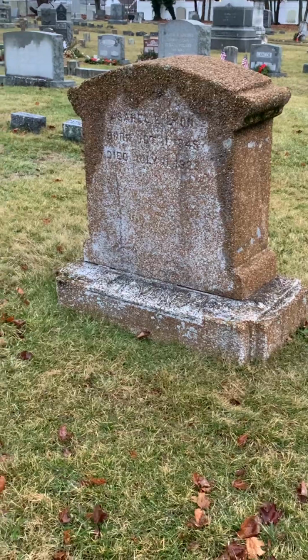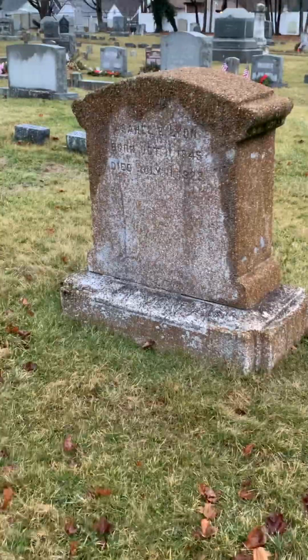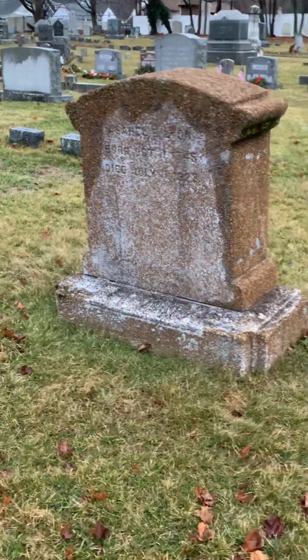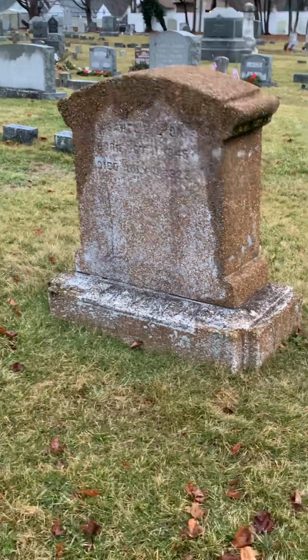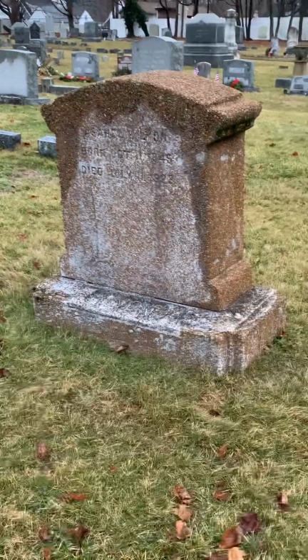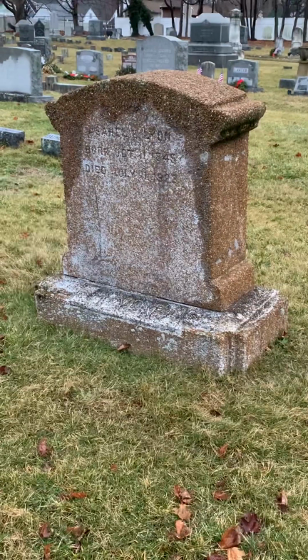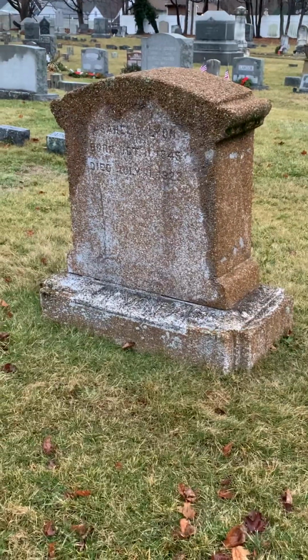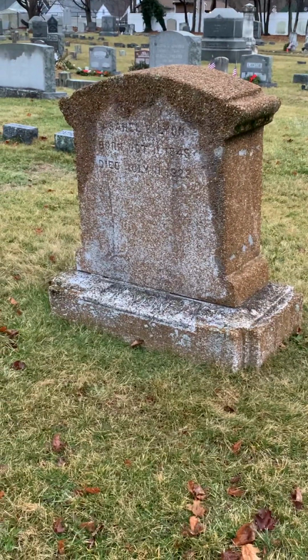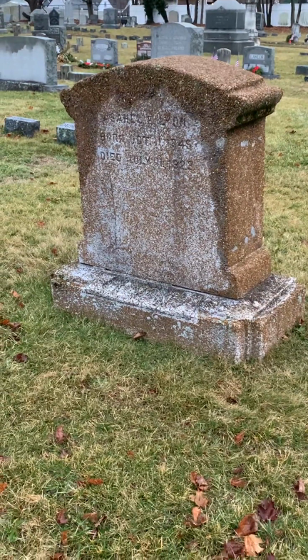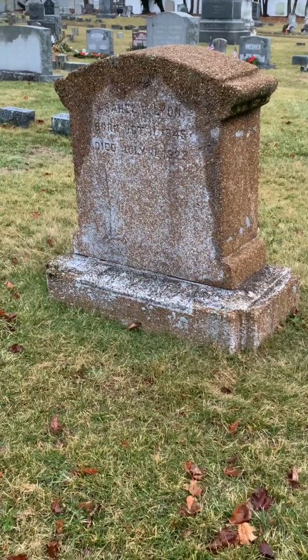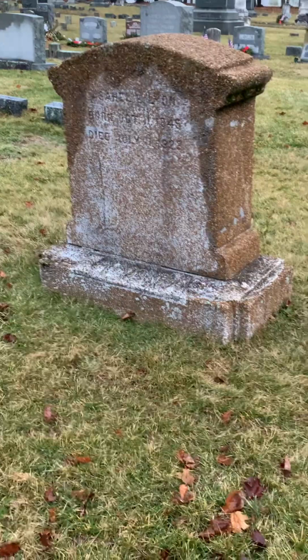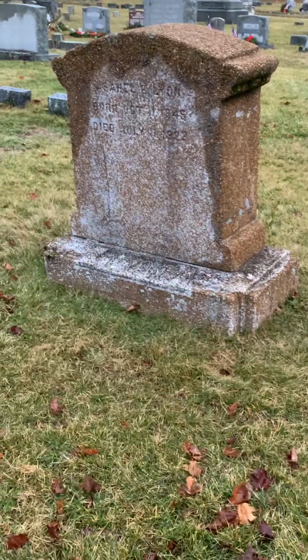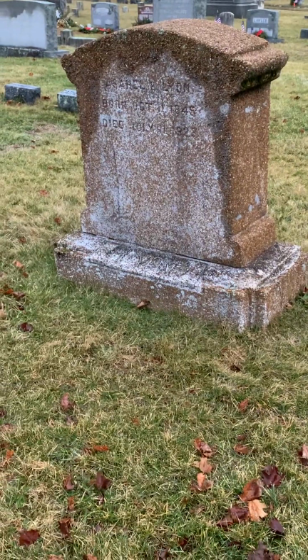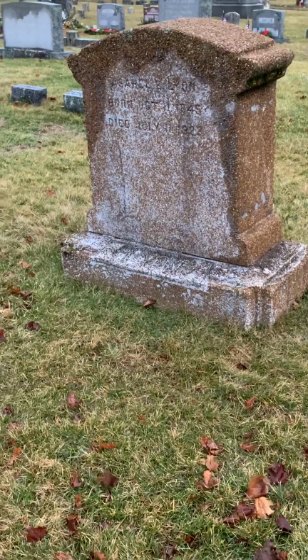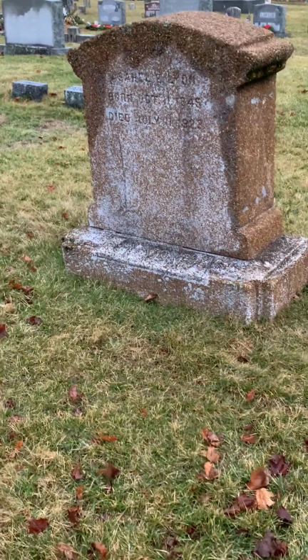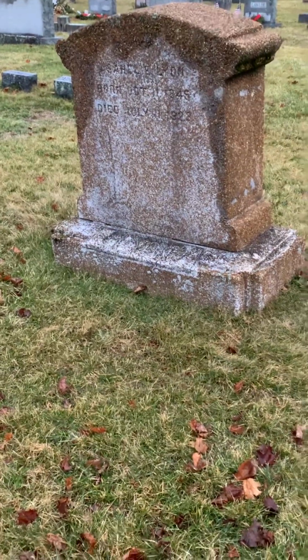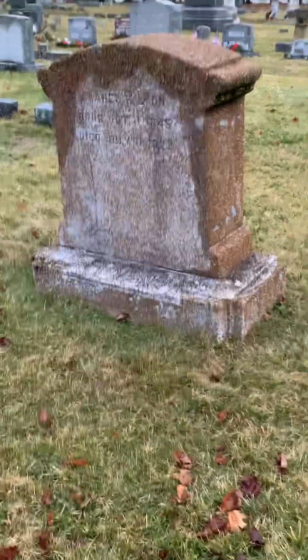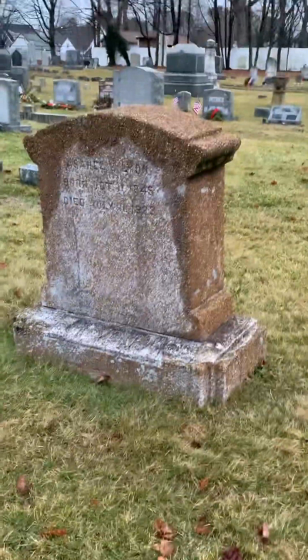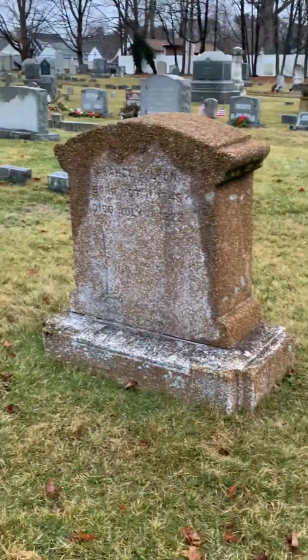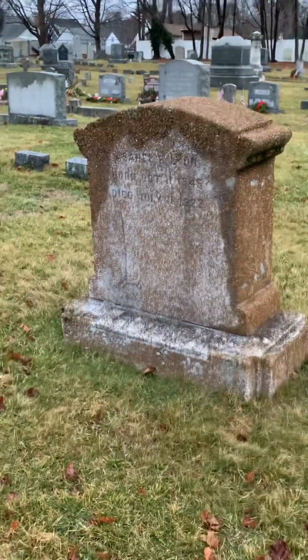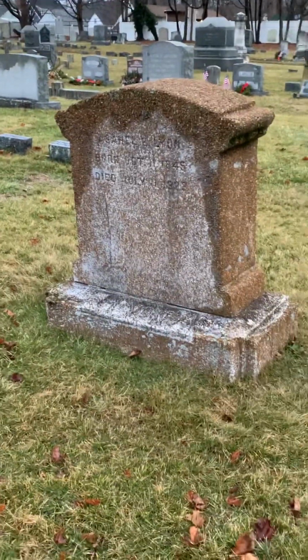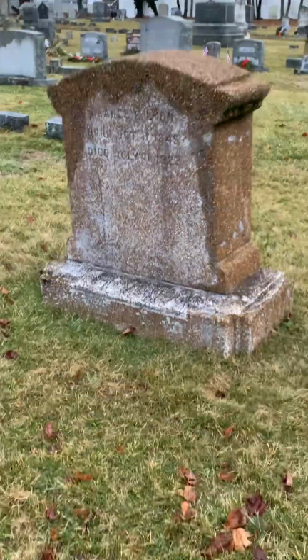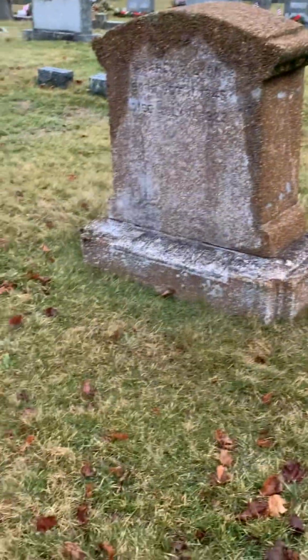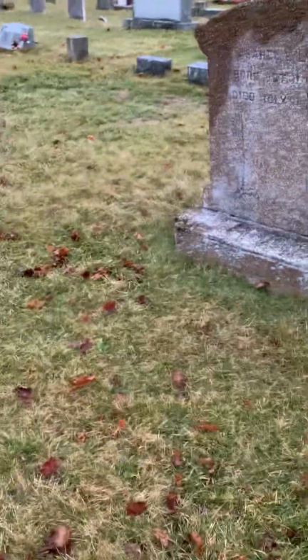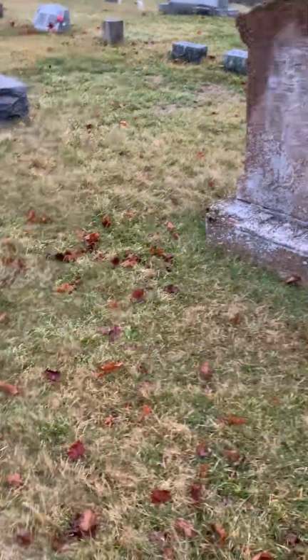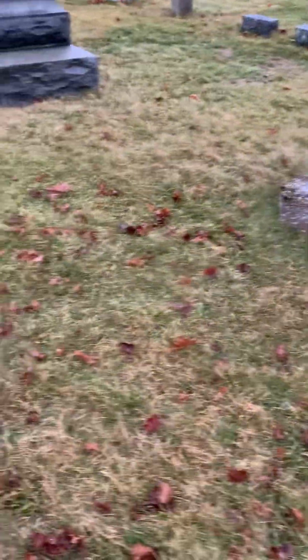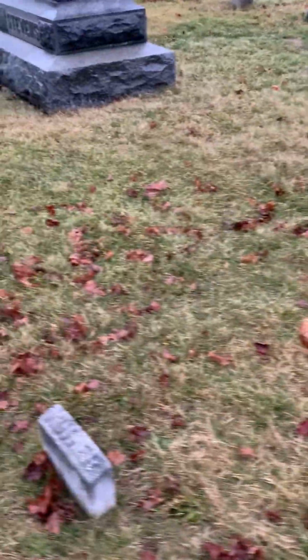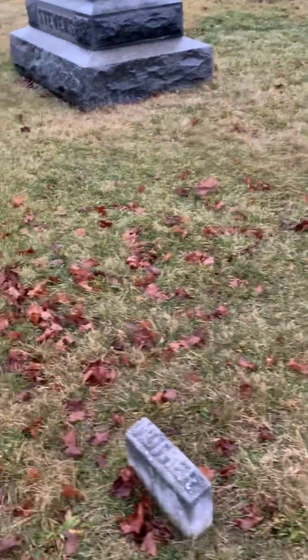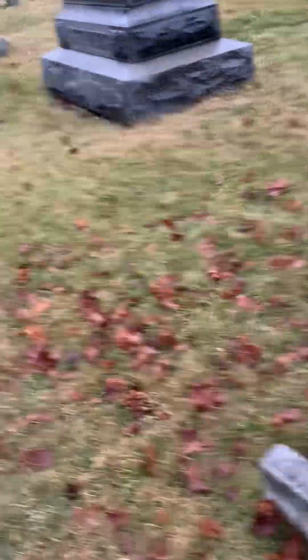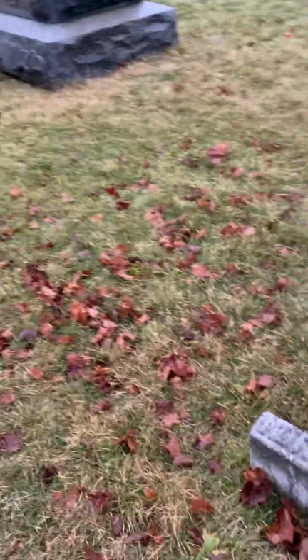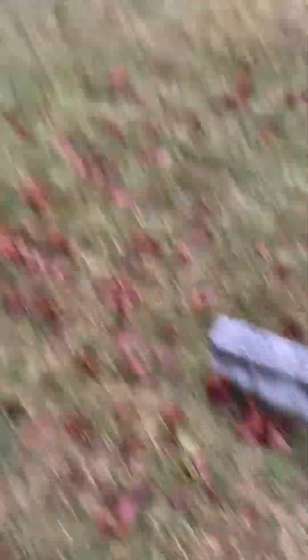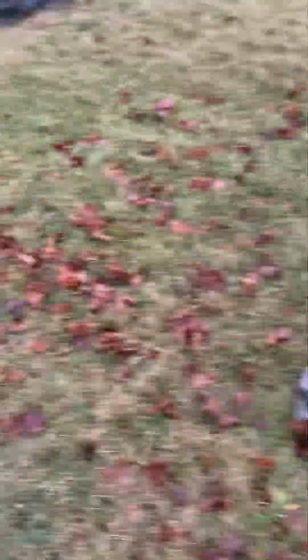Hit the subscribe, check my channel out. This is the long version of cemetery number 13. This is the cemetery — I'll walk through the headstones. Like I said, I try to be as respectful as I could and try not to step on them.